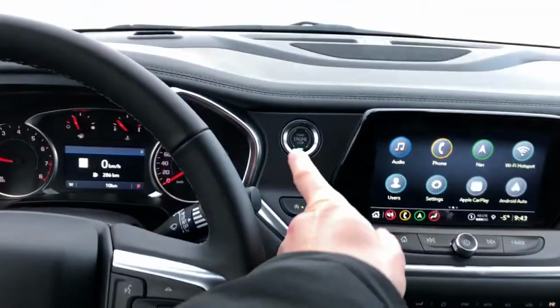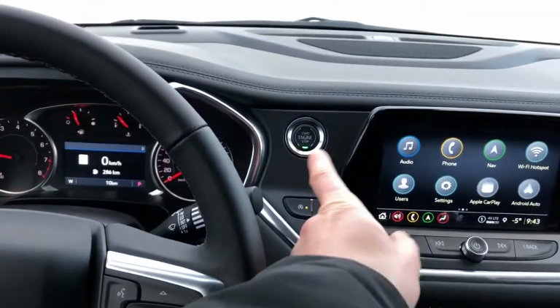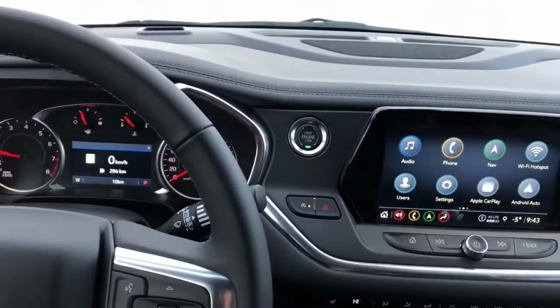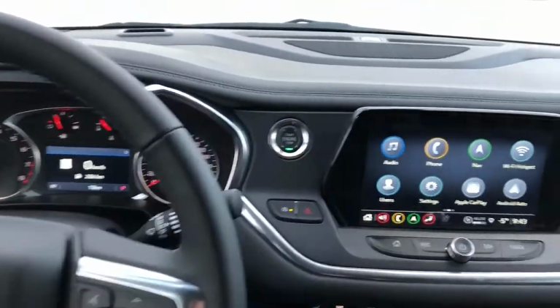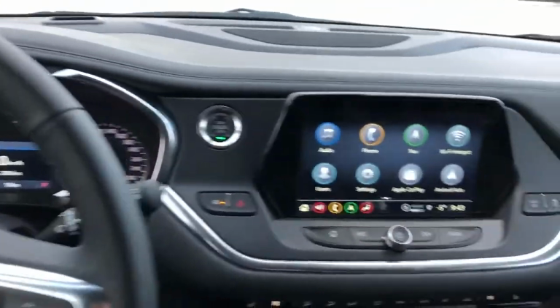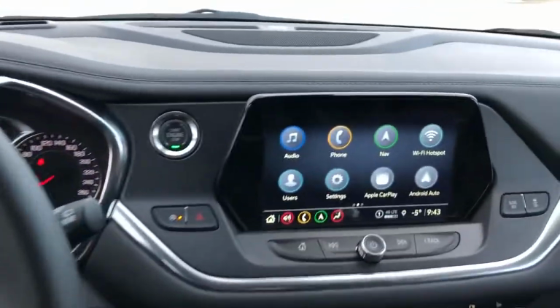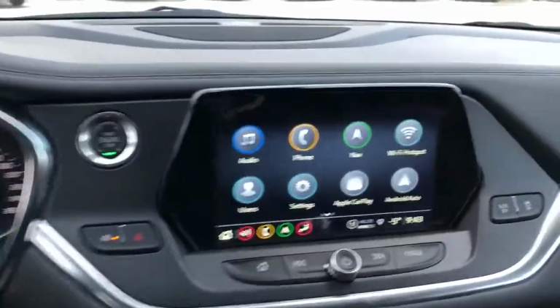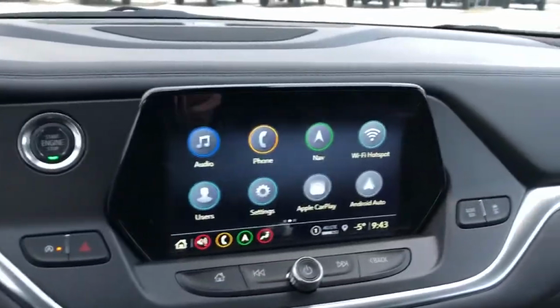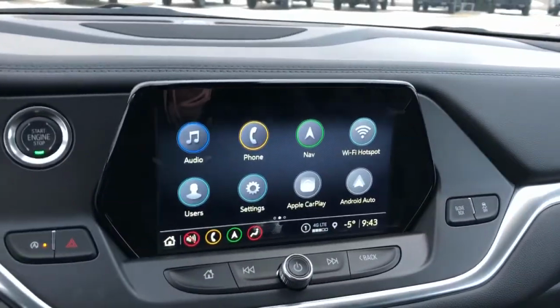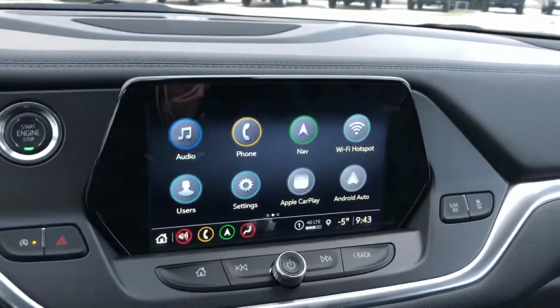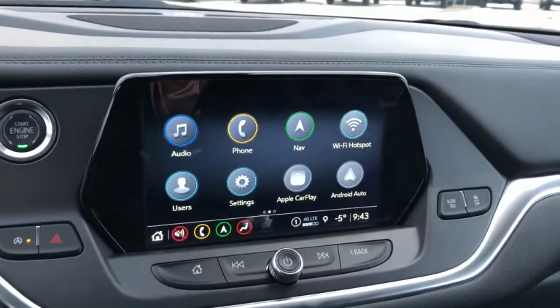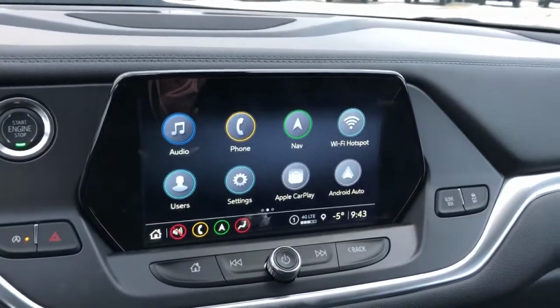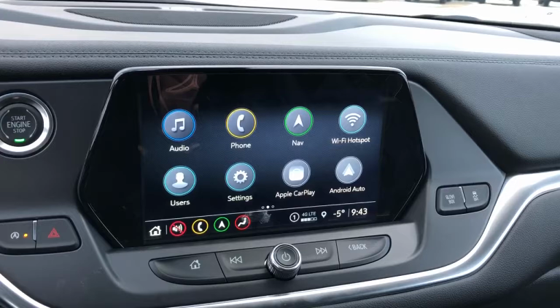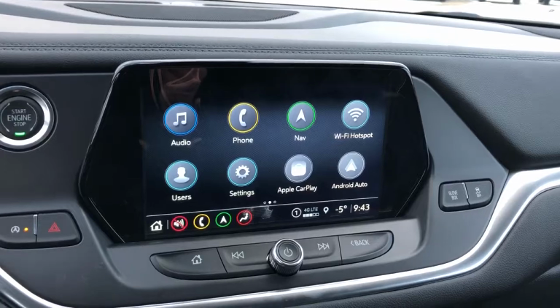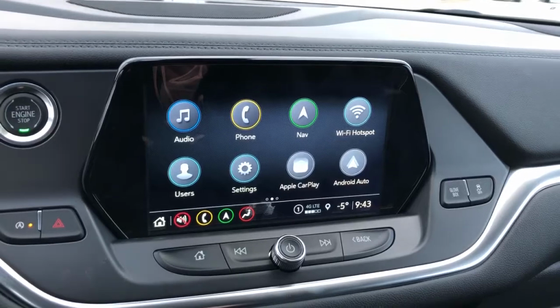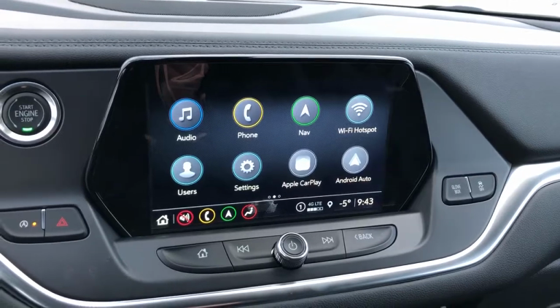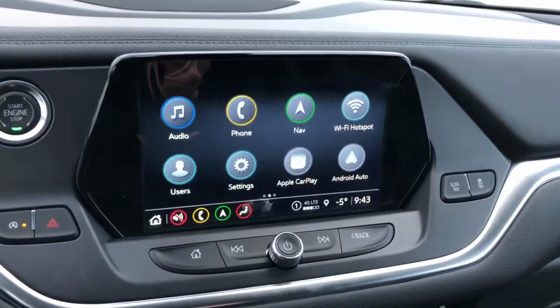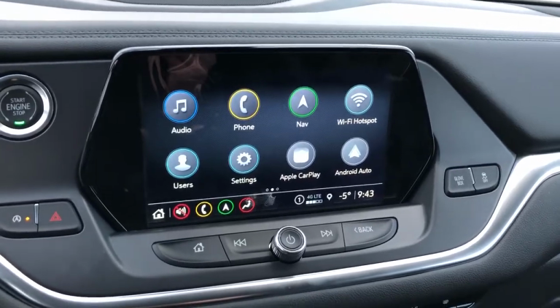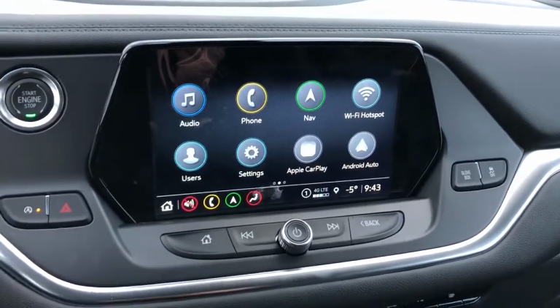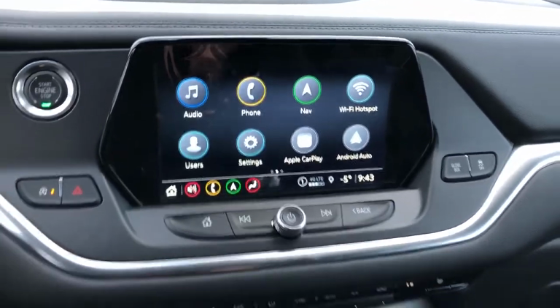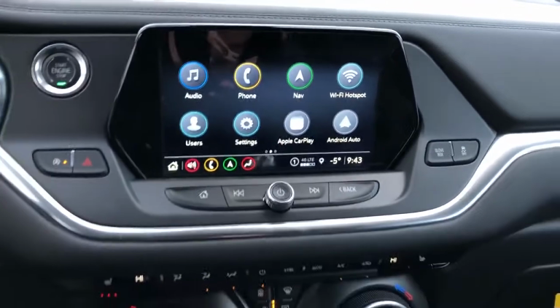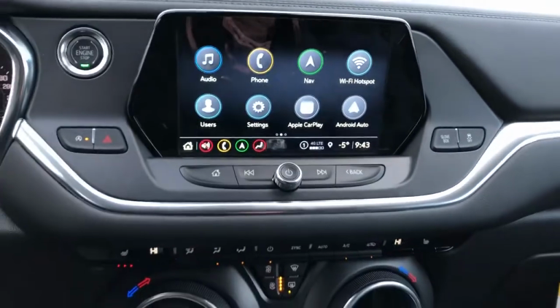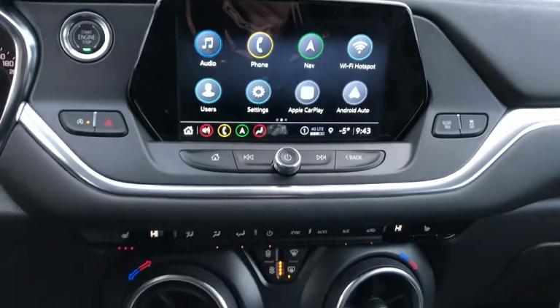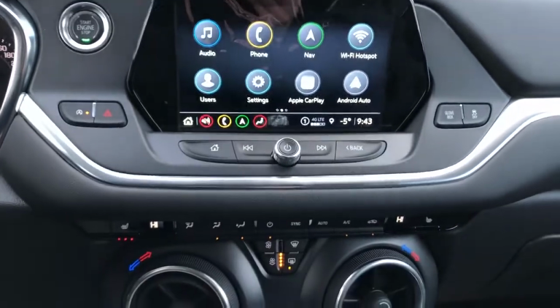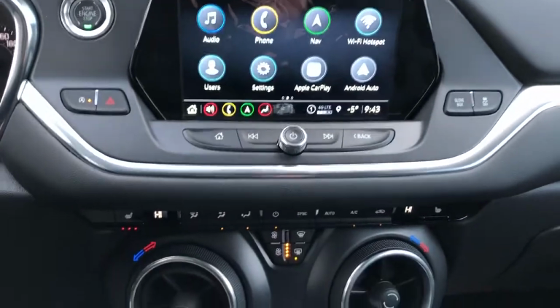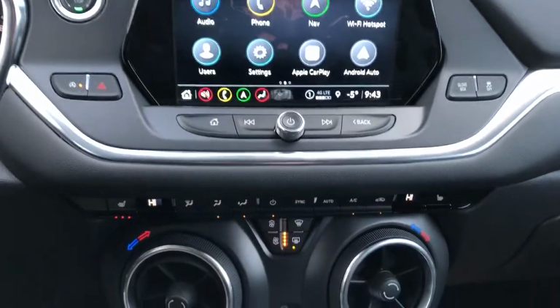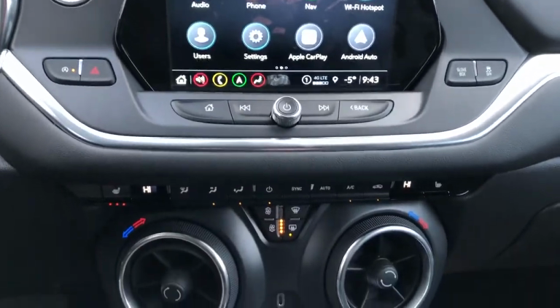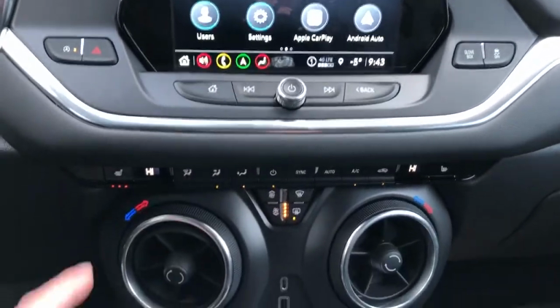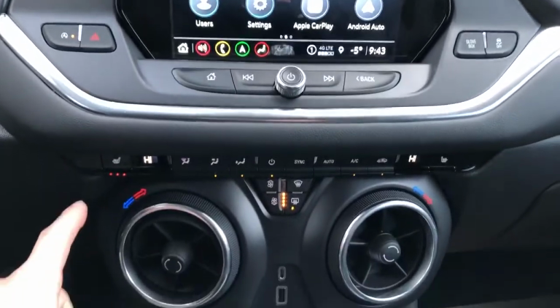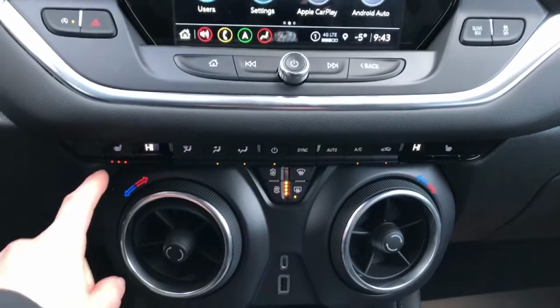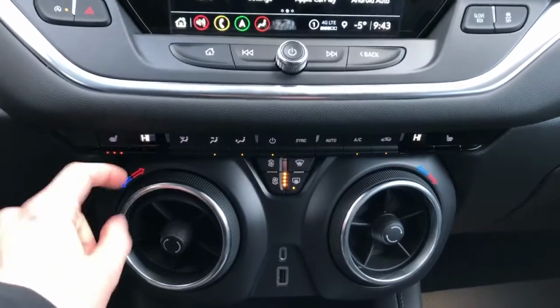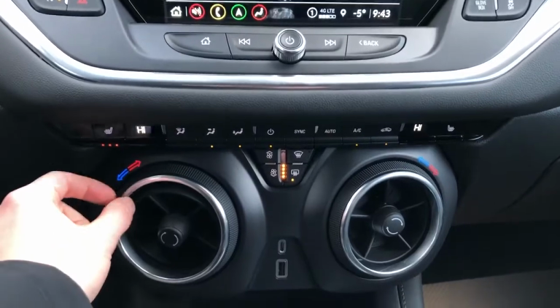We have our multifunction leather wrapped steering wheel, our push start, infotainment screen with navigation, backup camera, Apple CarPlay and Android Auto, radio controls, and climate controls below.